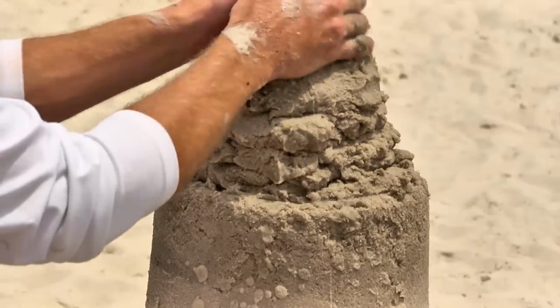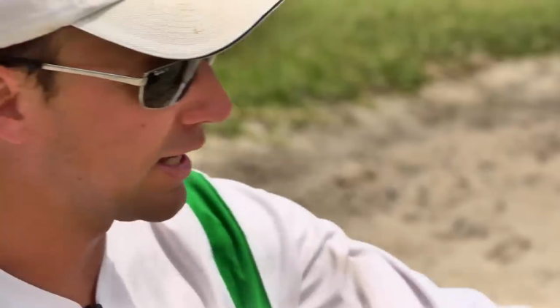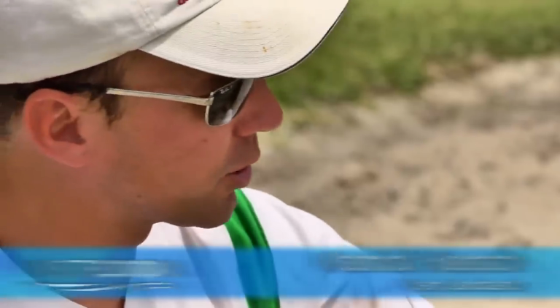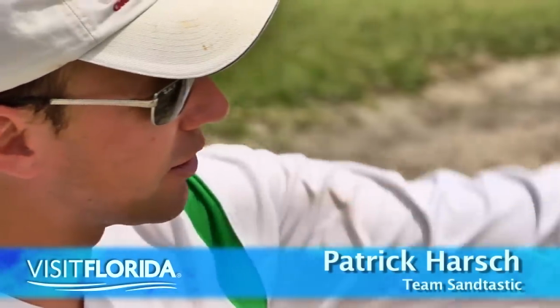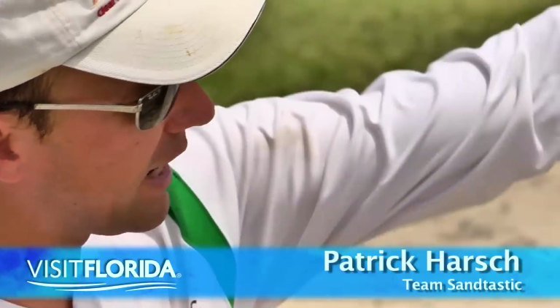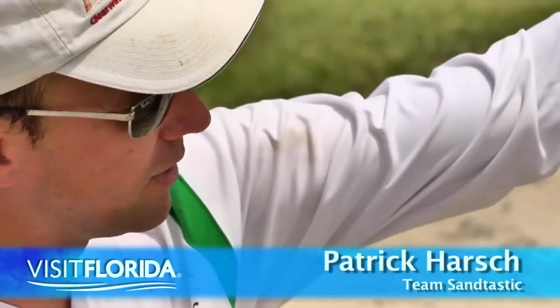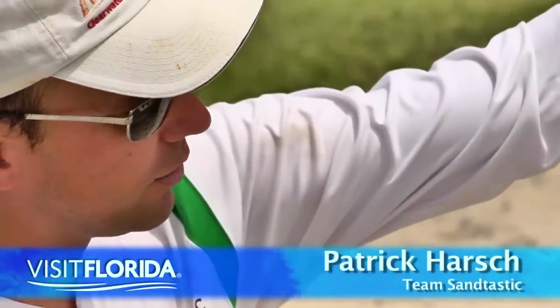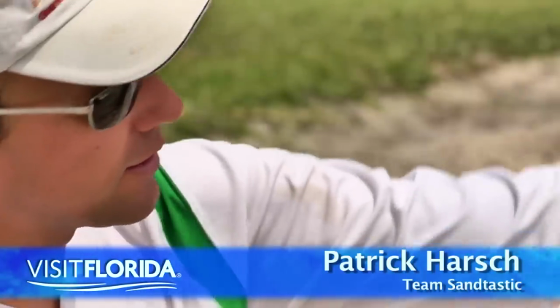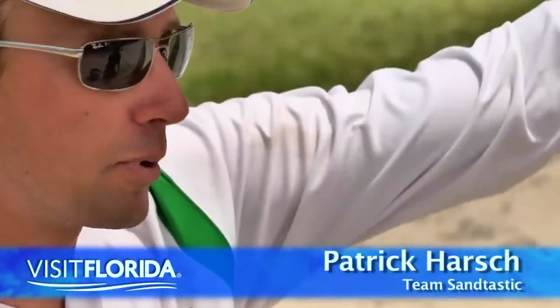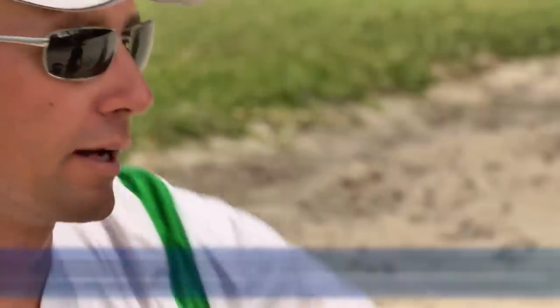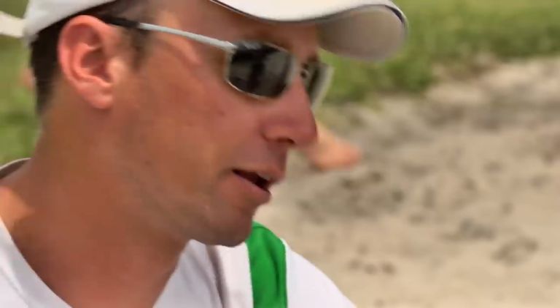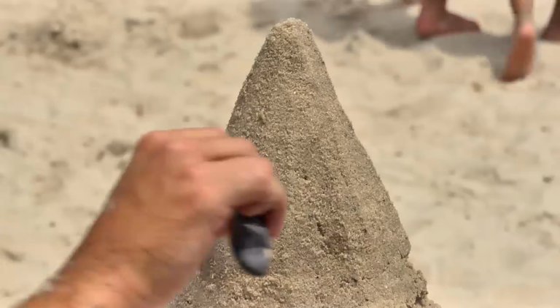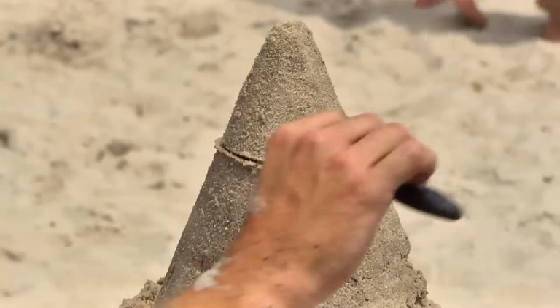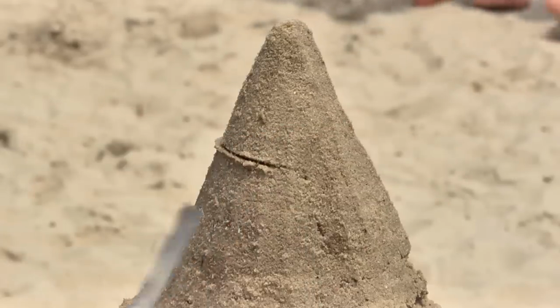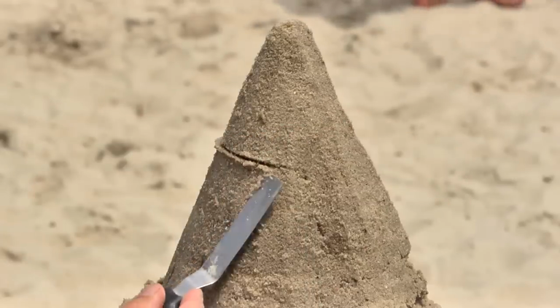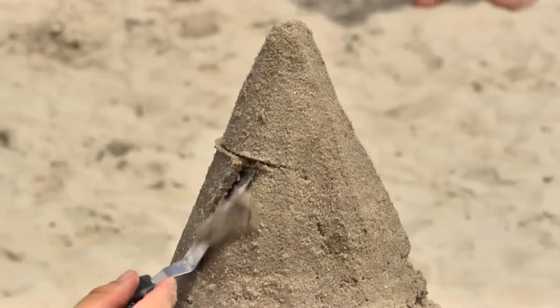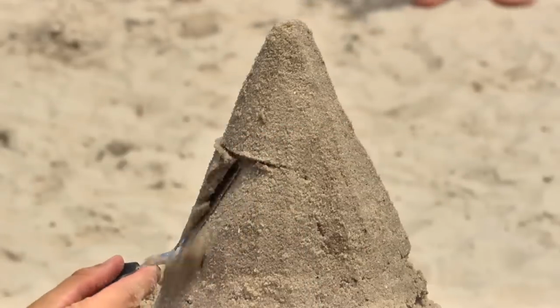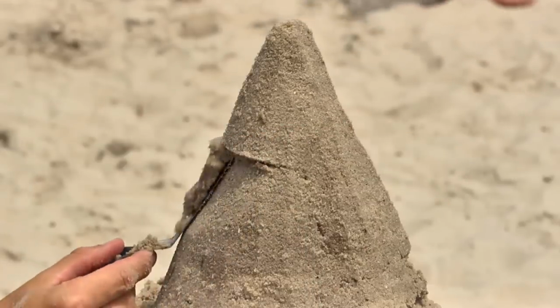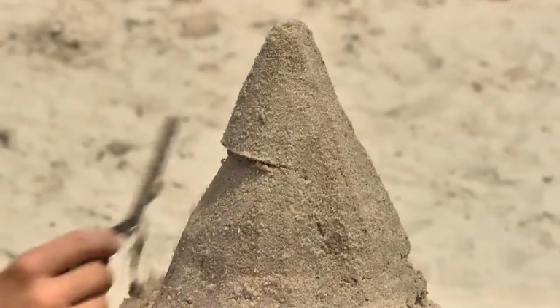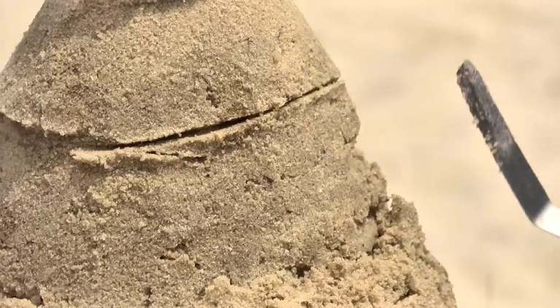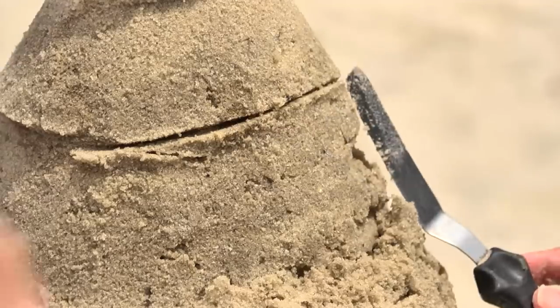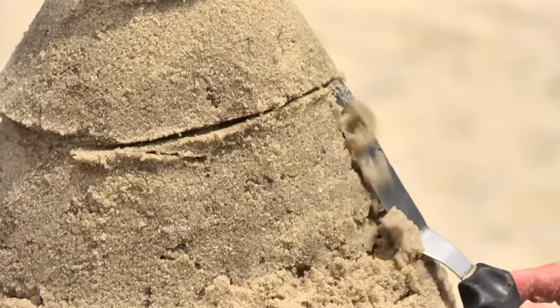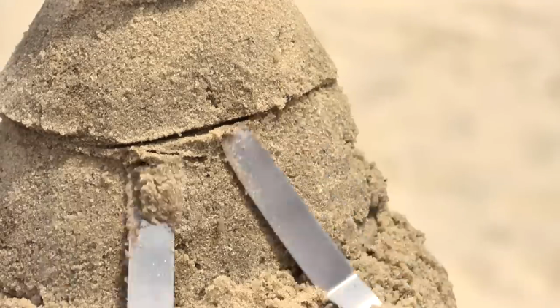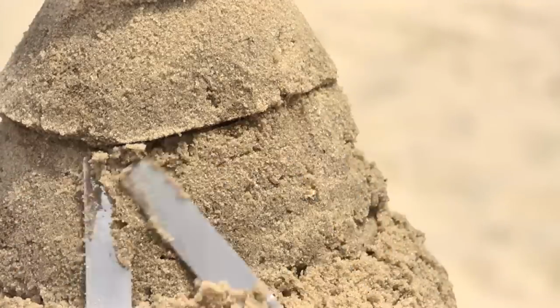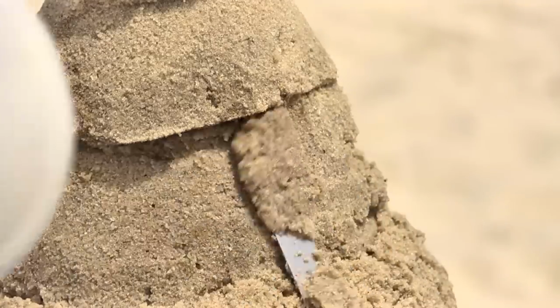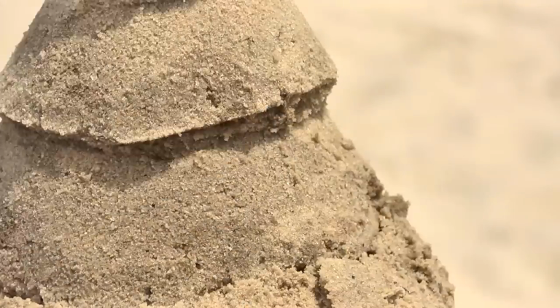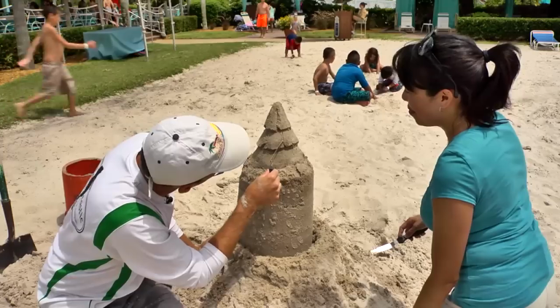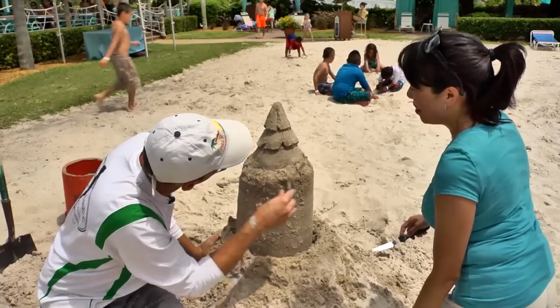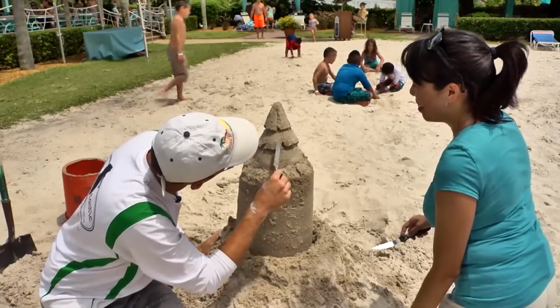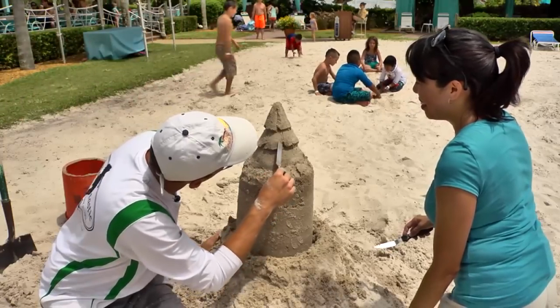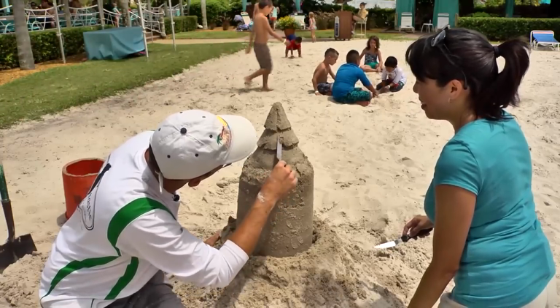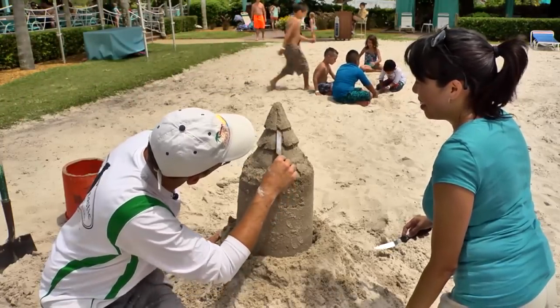When you're doing a sand sculpture, once you get it all packed up, you start at the top and work your way to the bottom. When you're cutting, you don't really jab it in — you're just kind of dragging it. A lot of it's called a V-cut: you come back that way, and two cuts can make up that one cut.